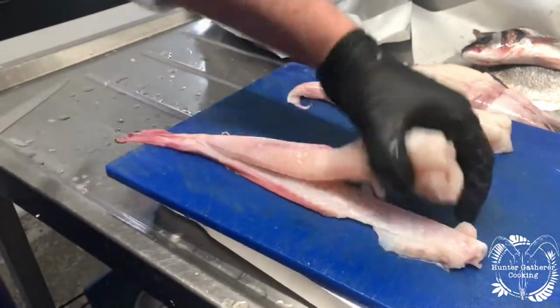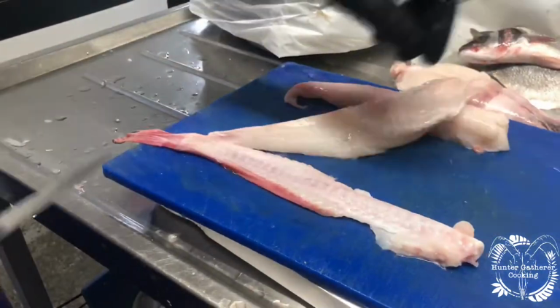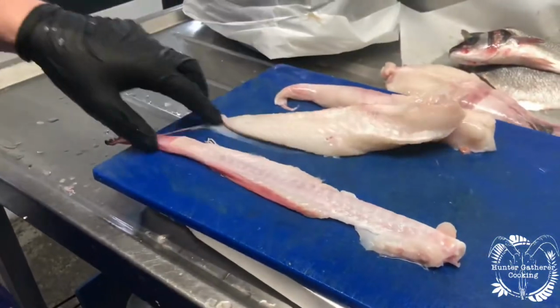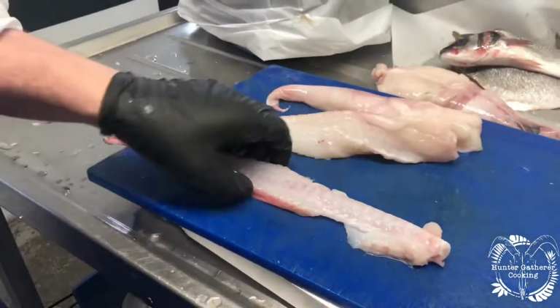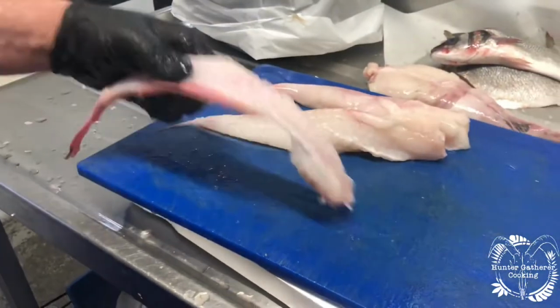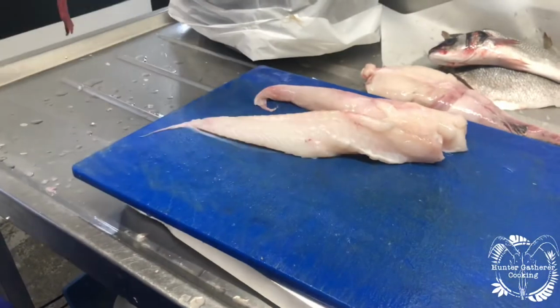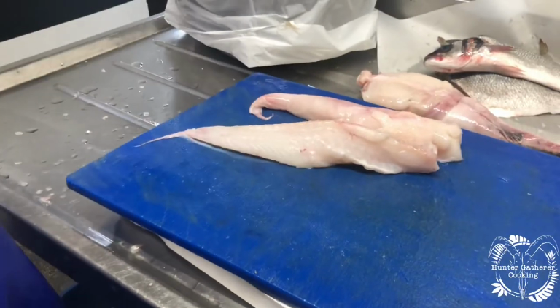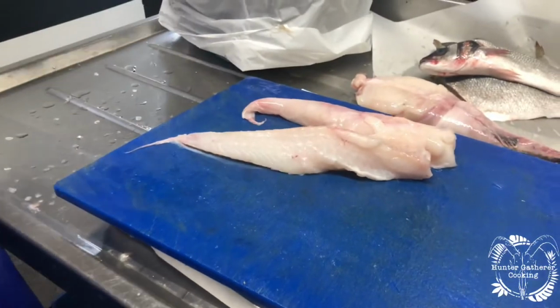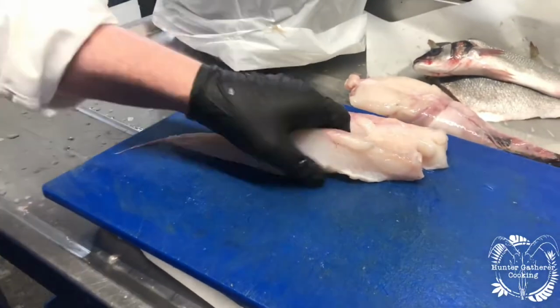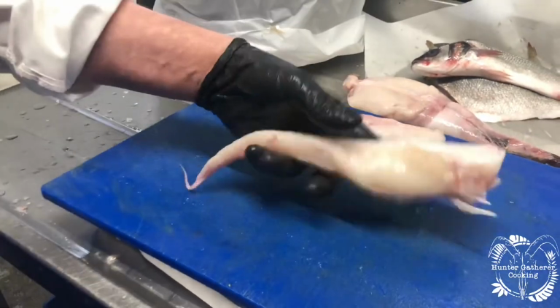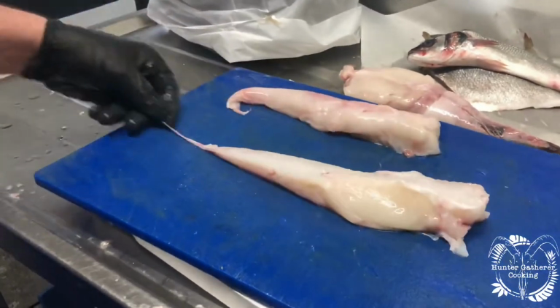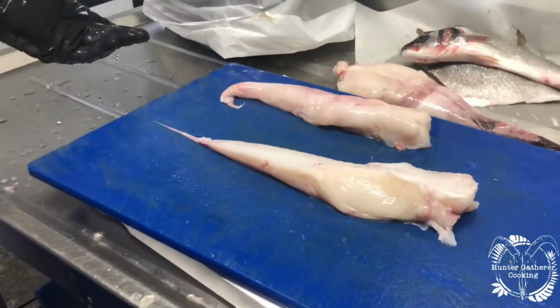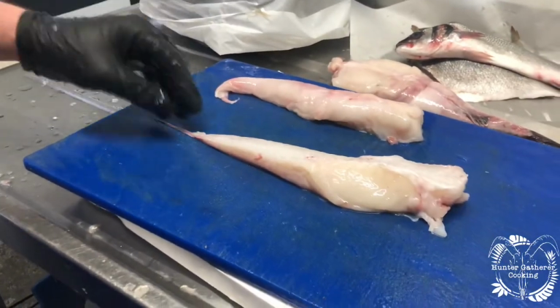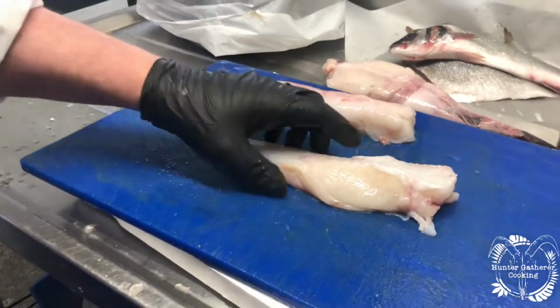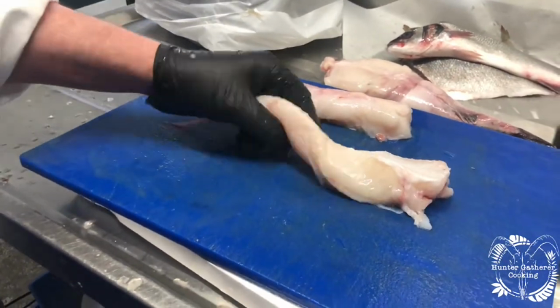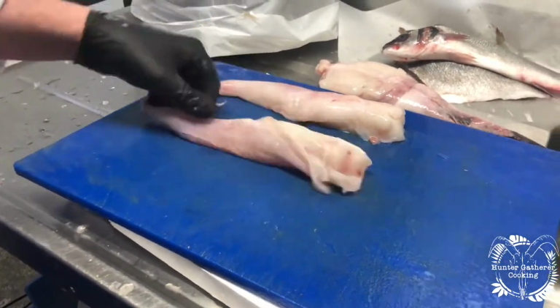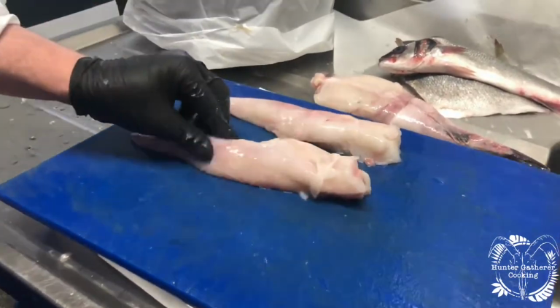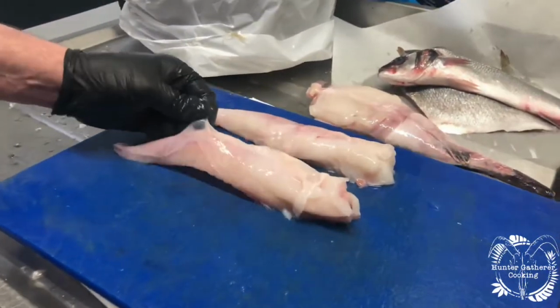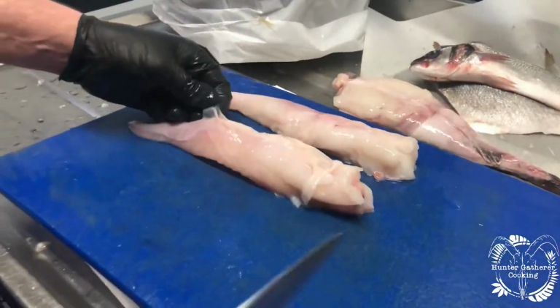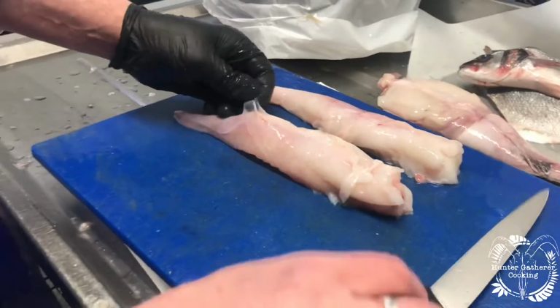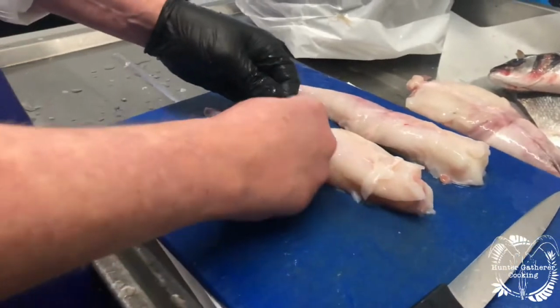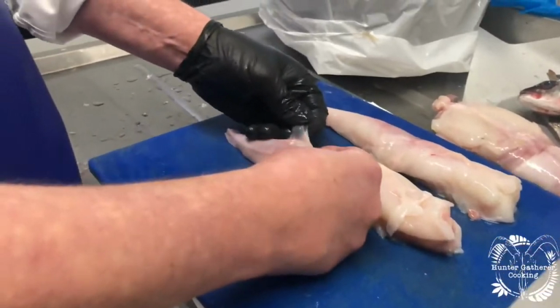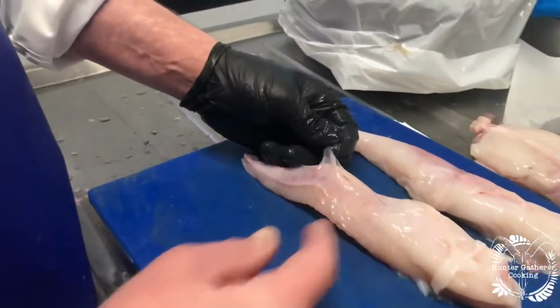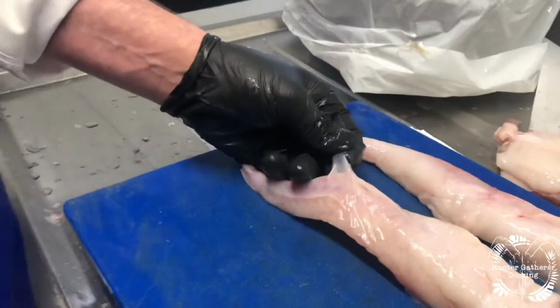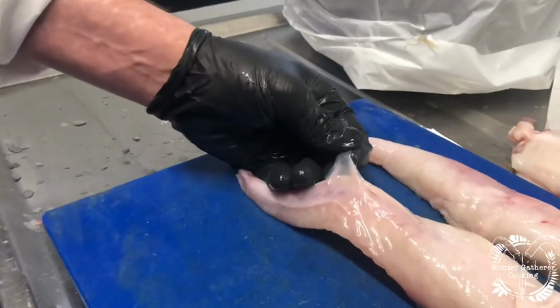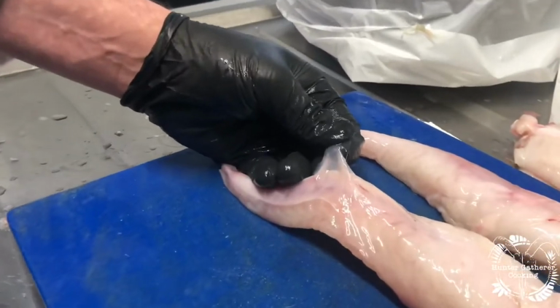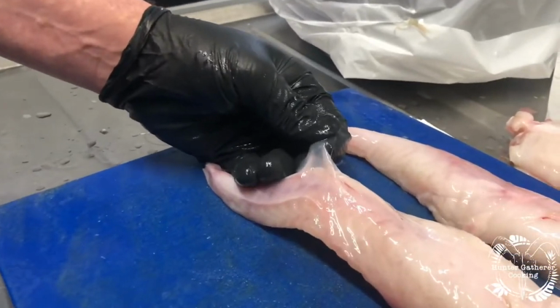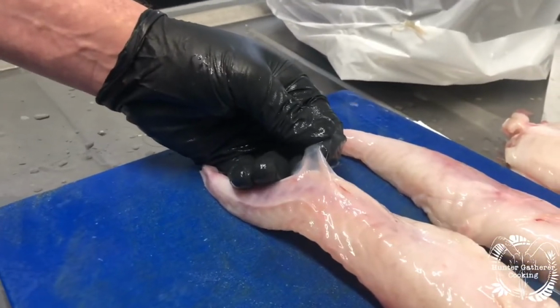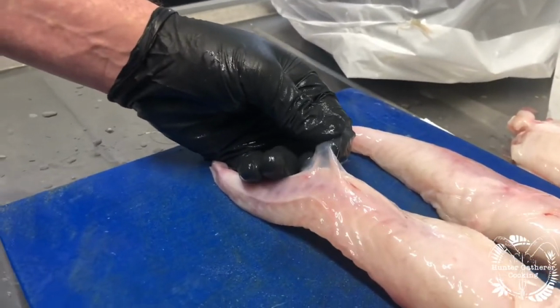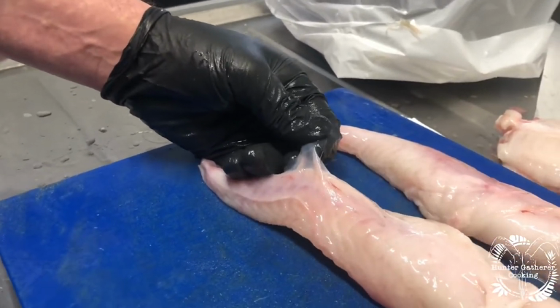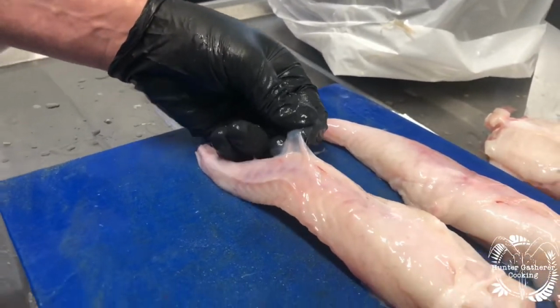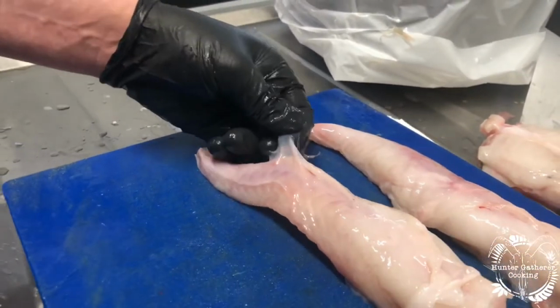Either side. So you have your two fillets. Discard the bone. Now it looks done, but what you need to do is take off this sinew. If you don't take off the sinew, when you cook it, it will shrink to it and go tough.